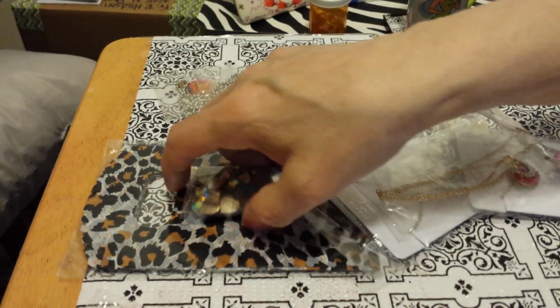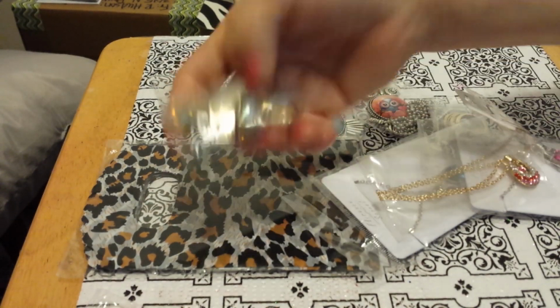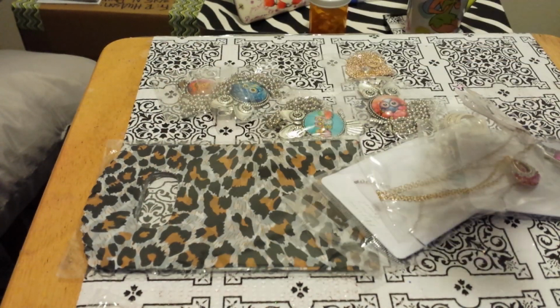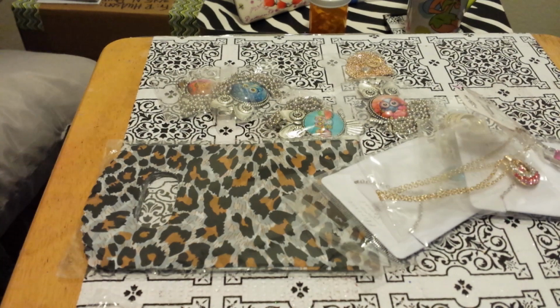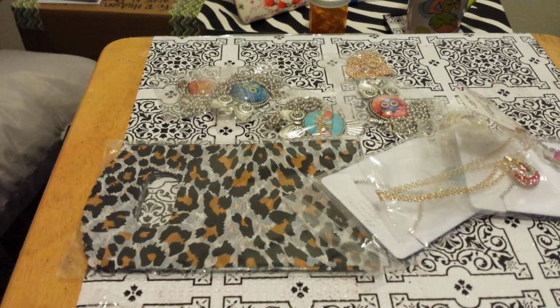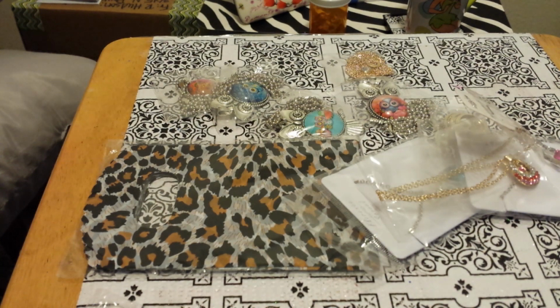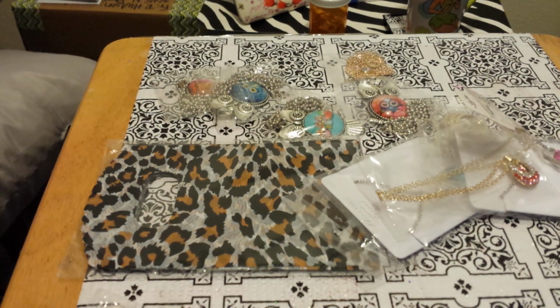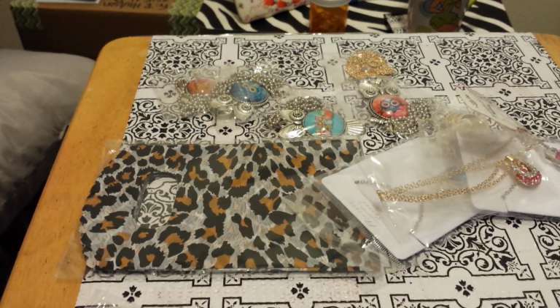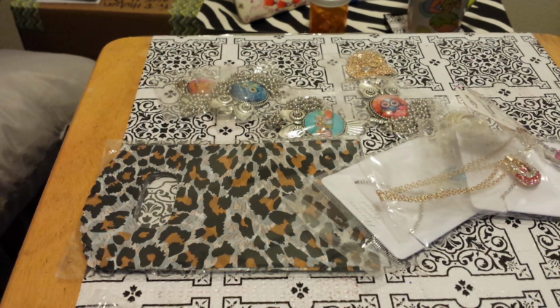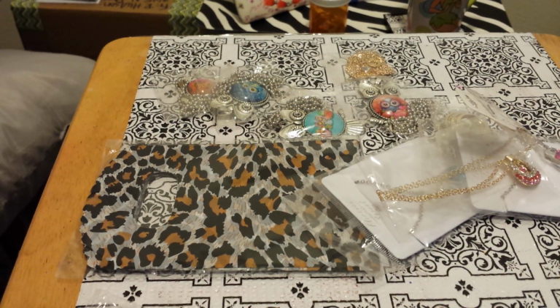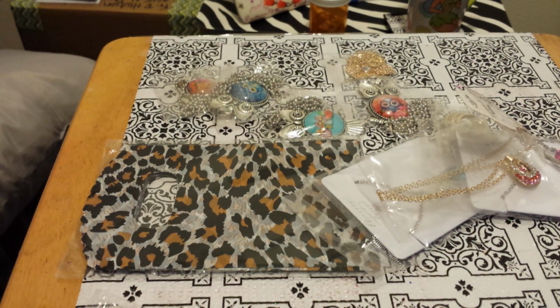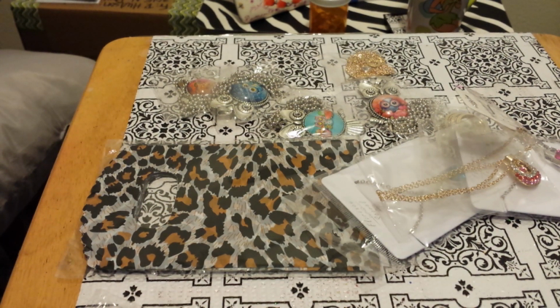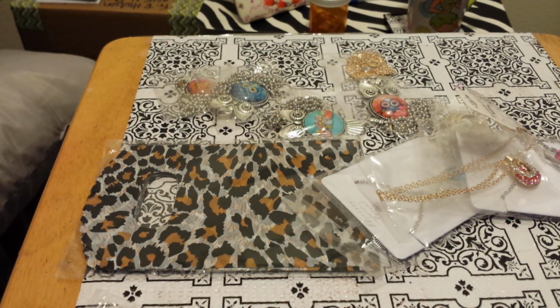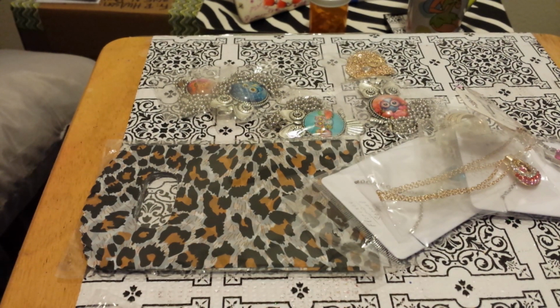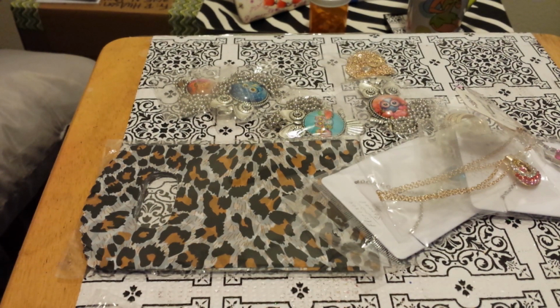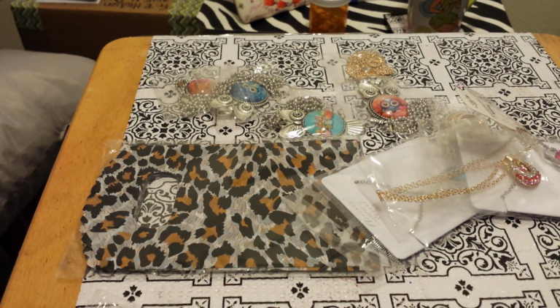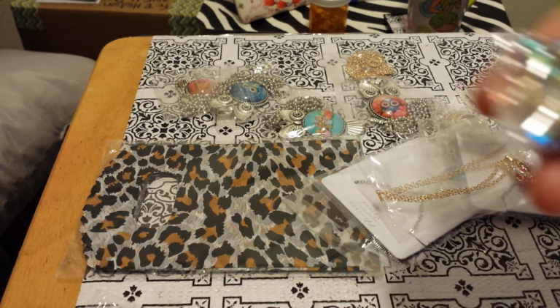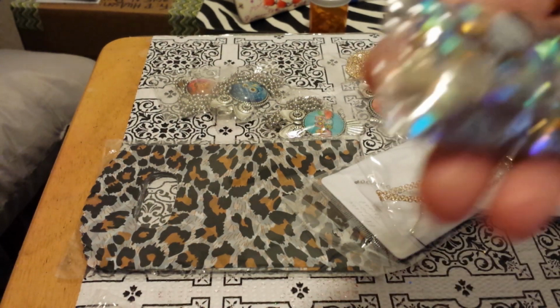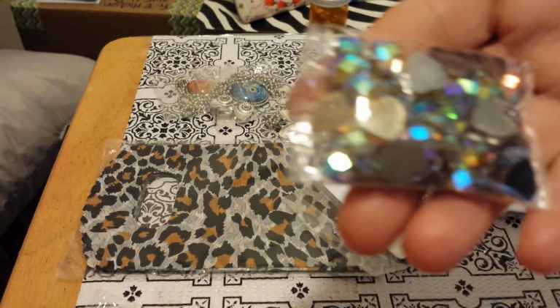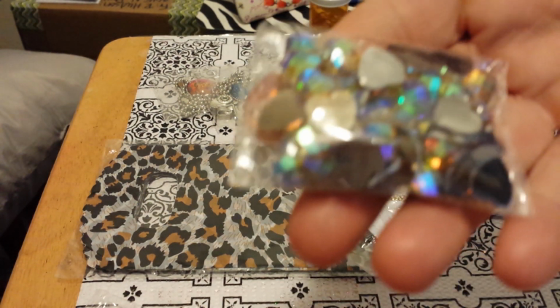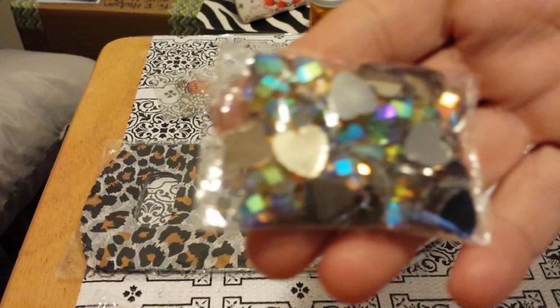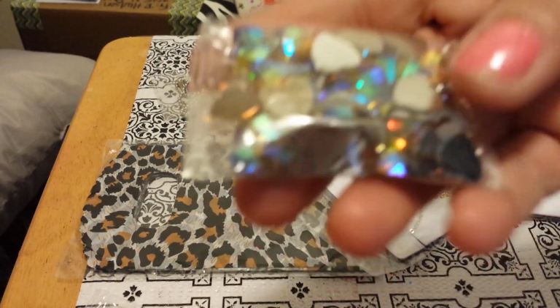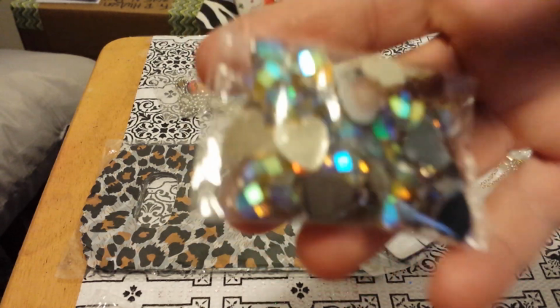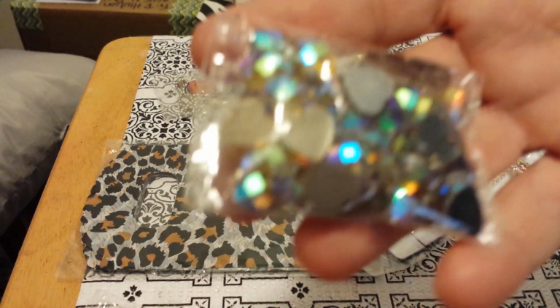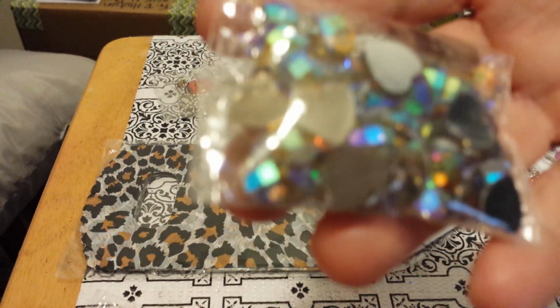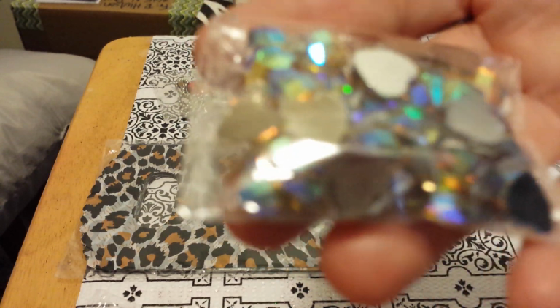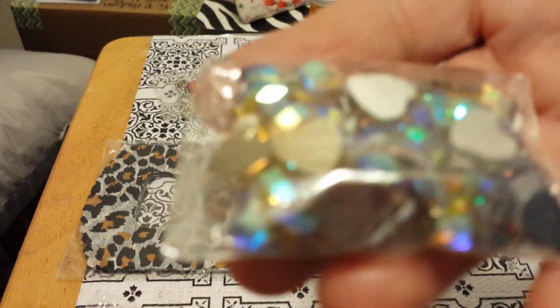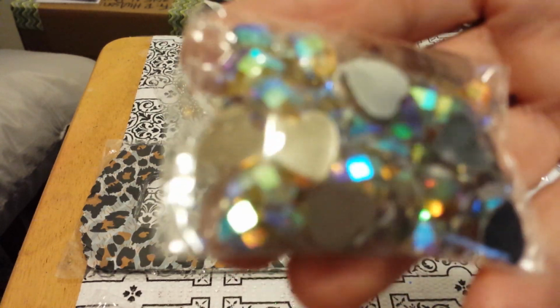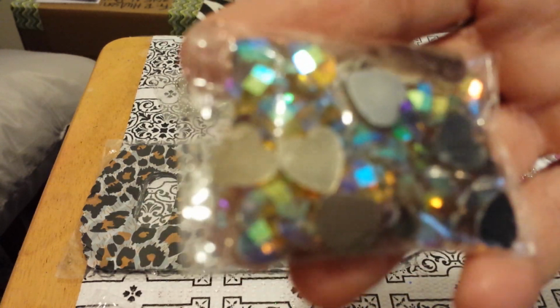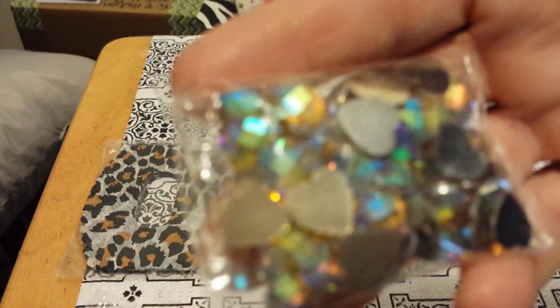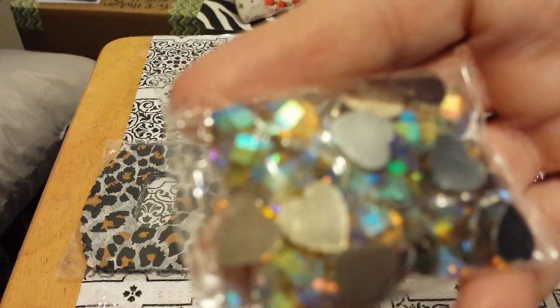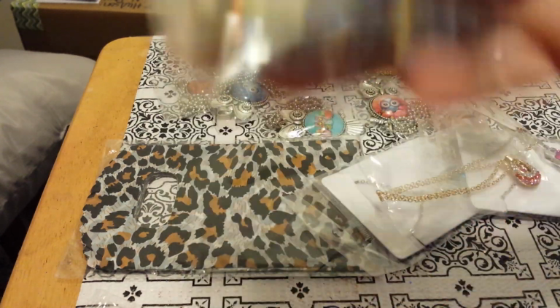Then I bidded on these. I think I got them for like 23 cents. These are the iridescent, color-changing hearts.